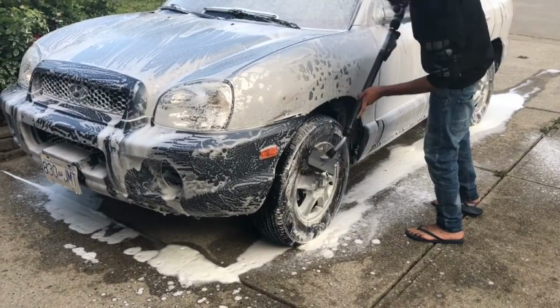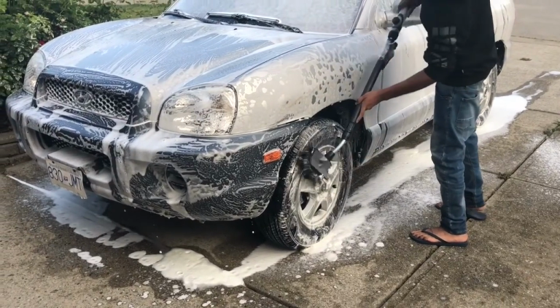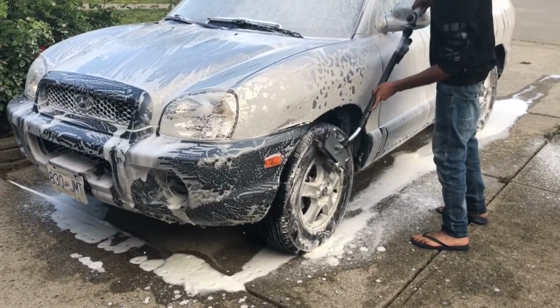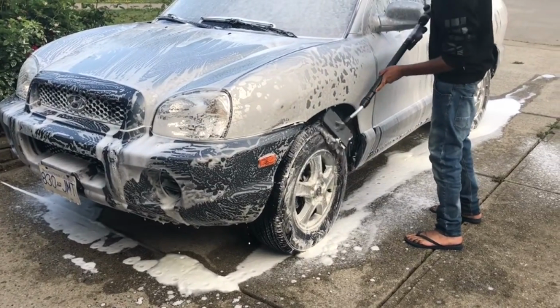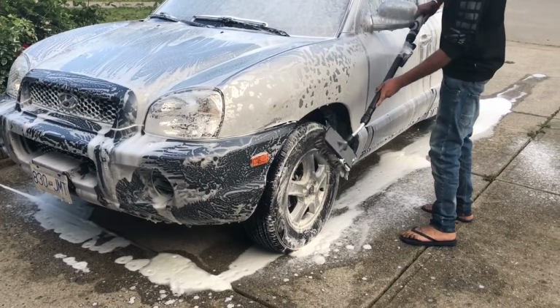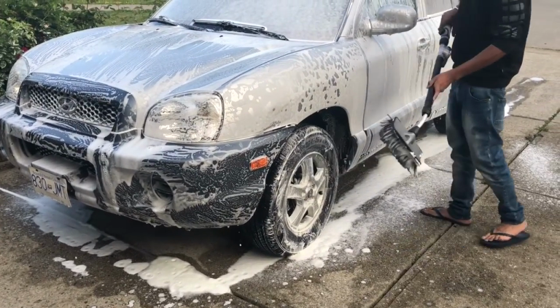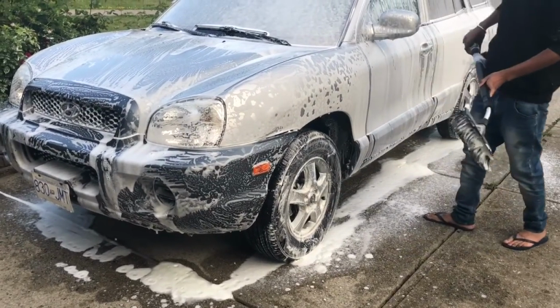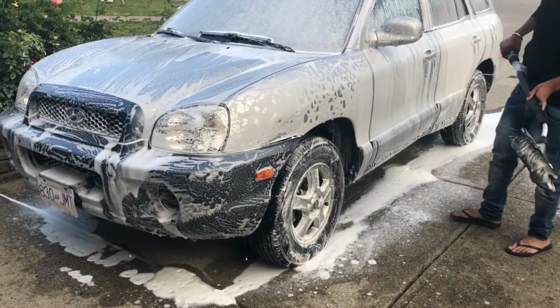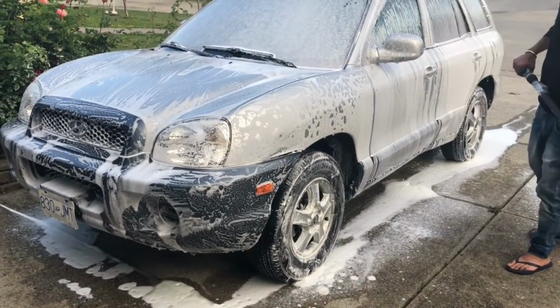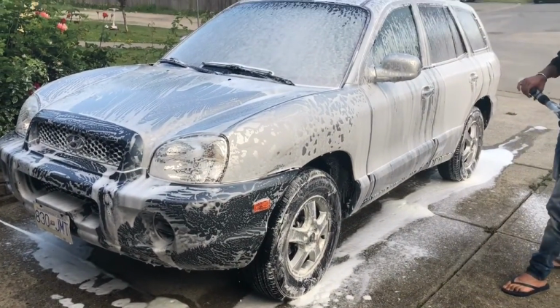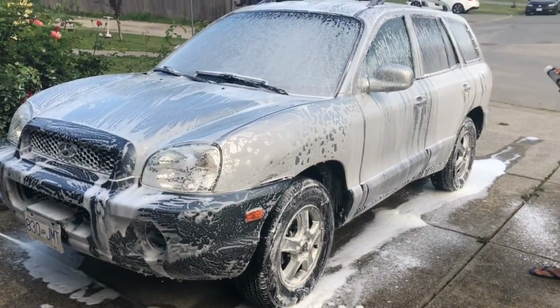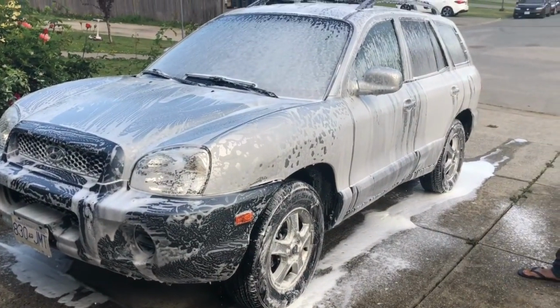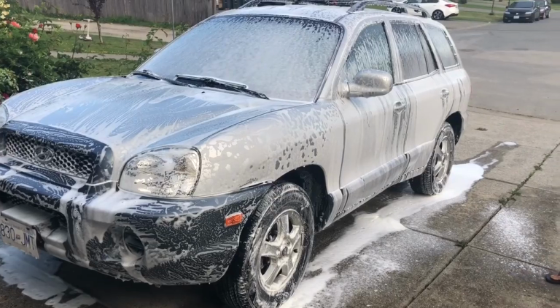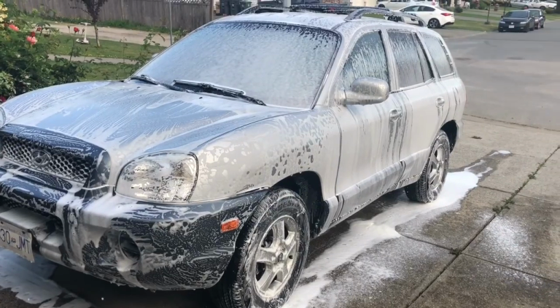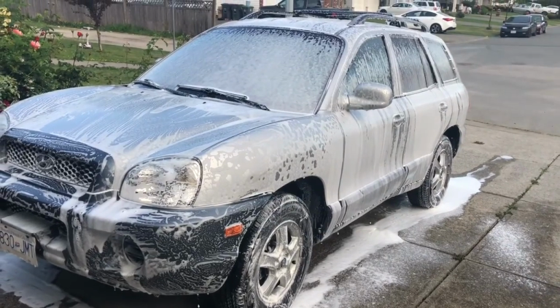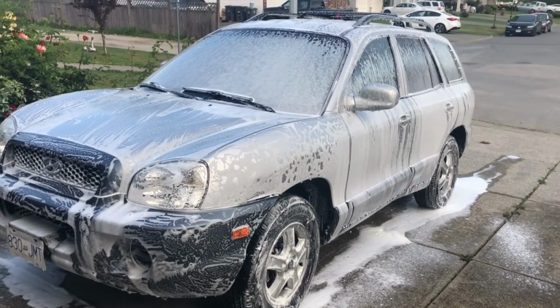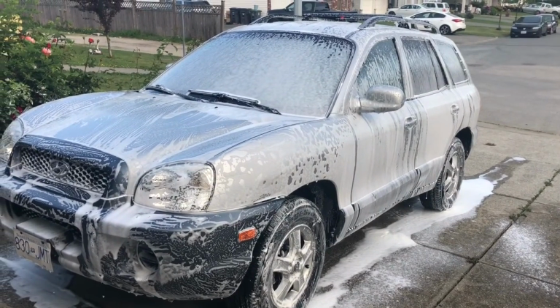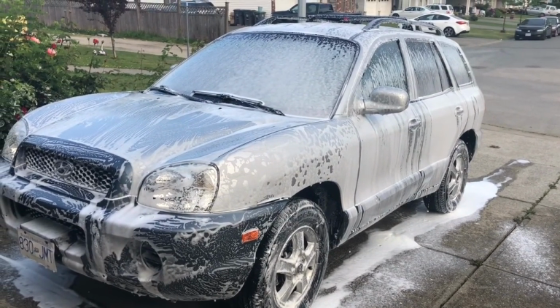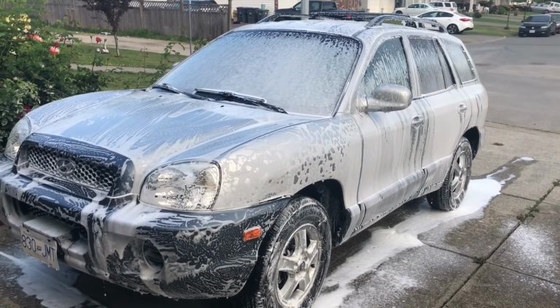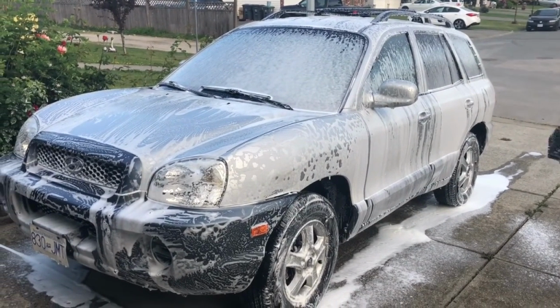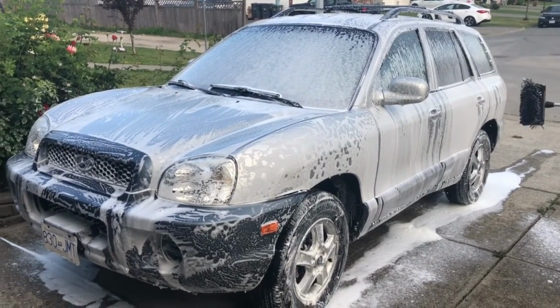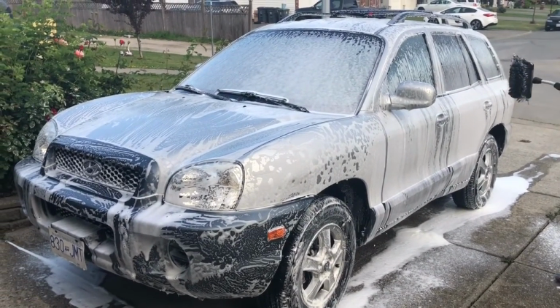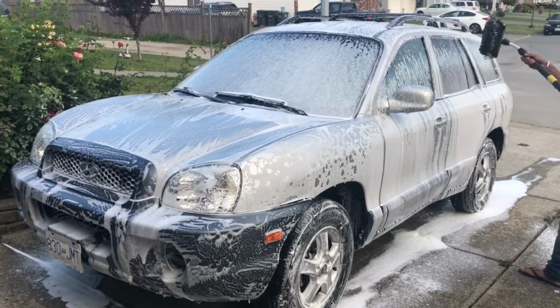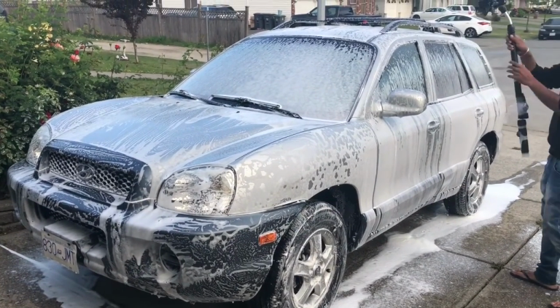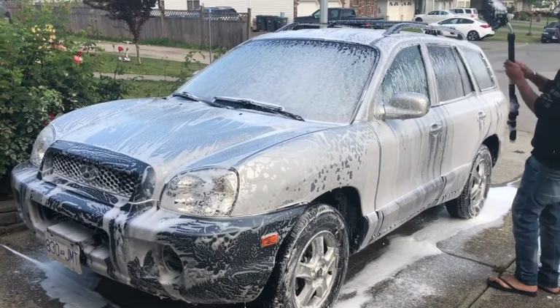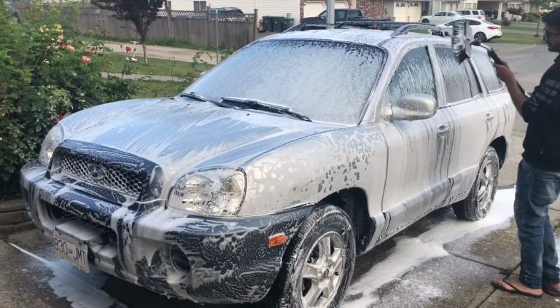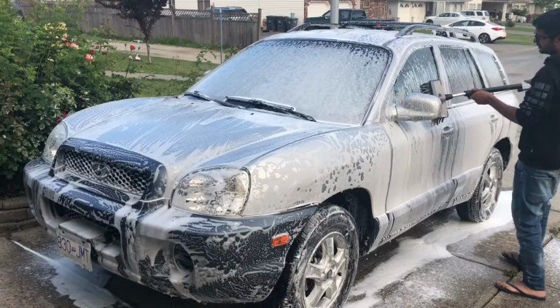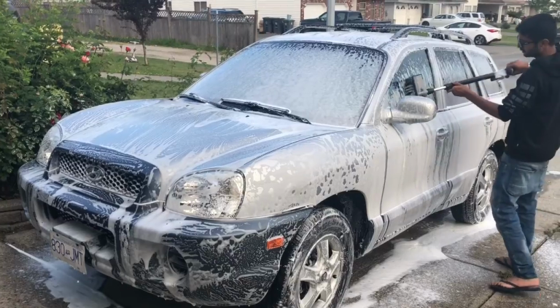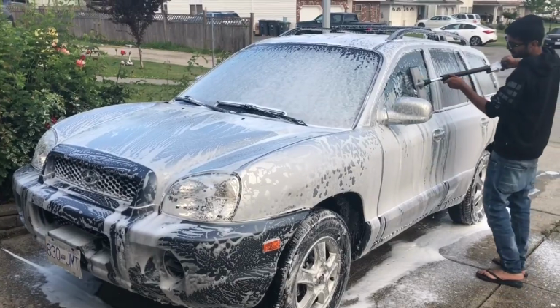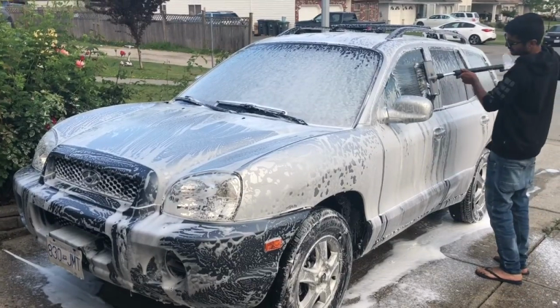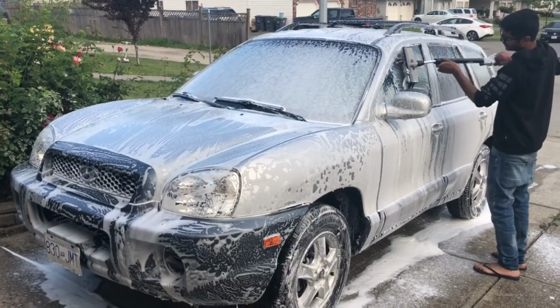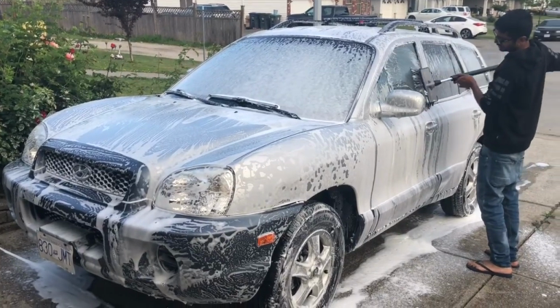We'll take another video once we're done so you can see how the car turns out.